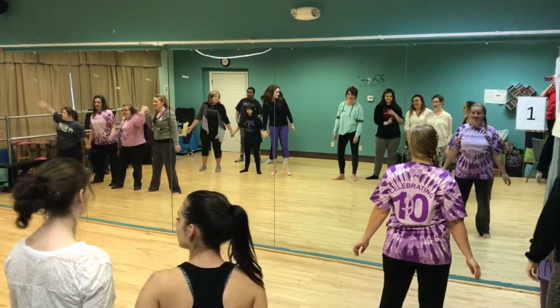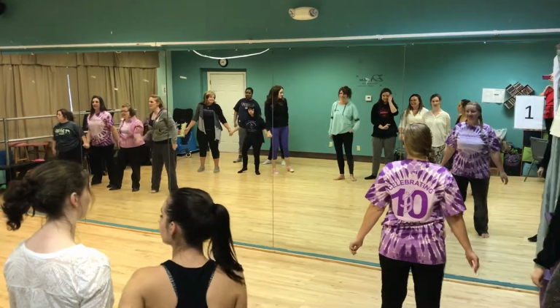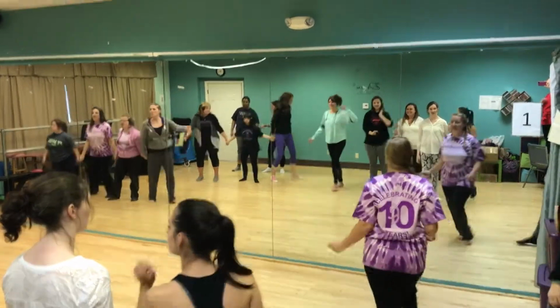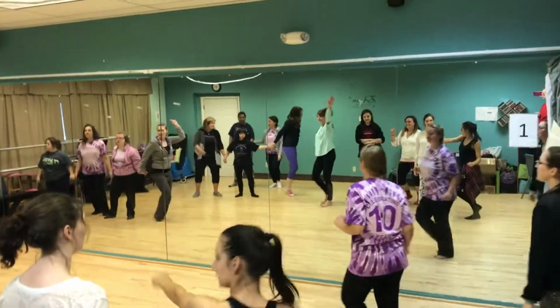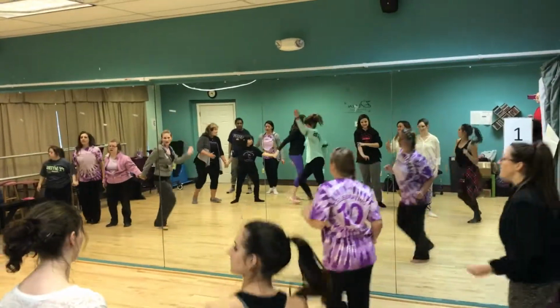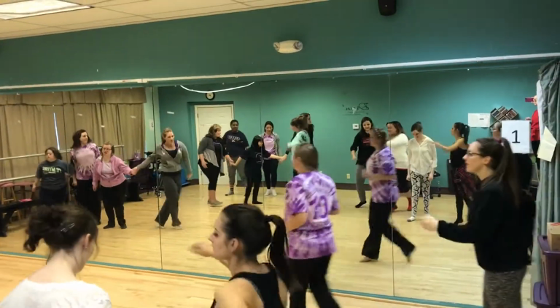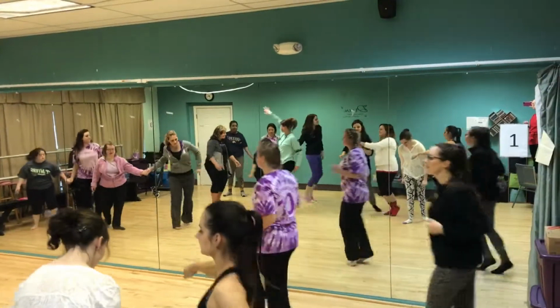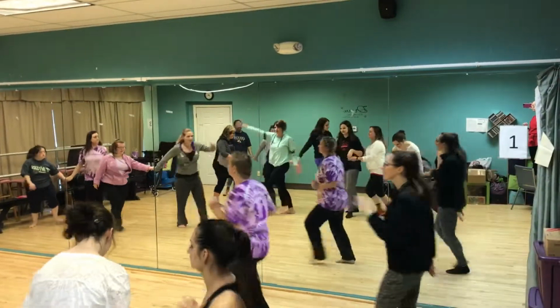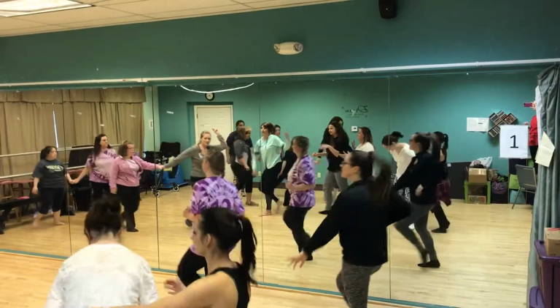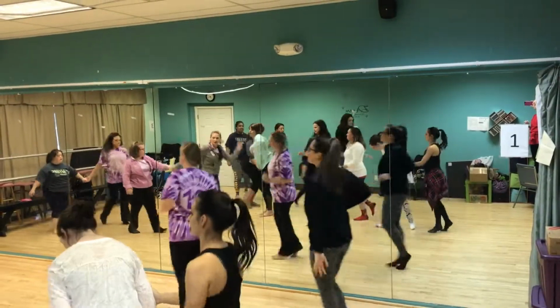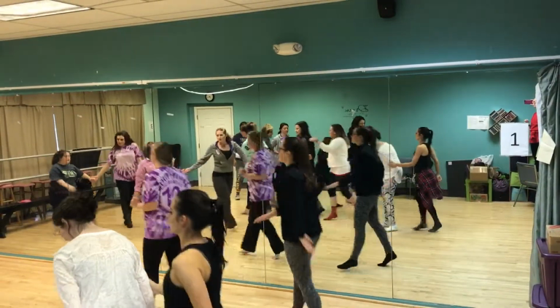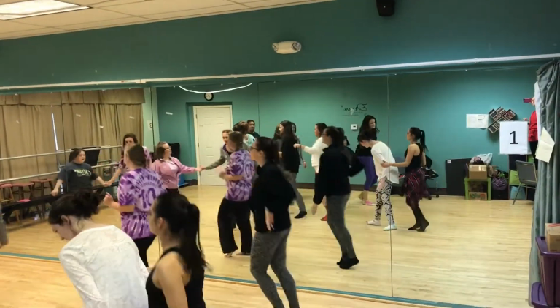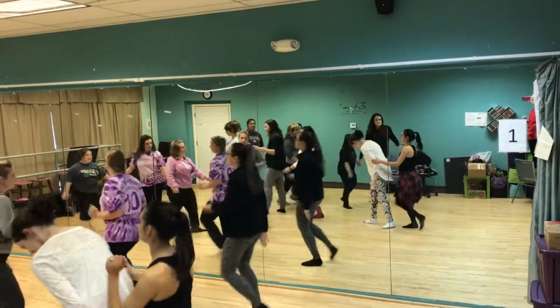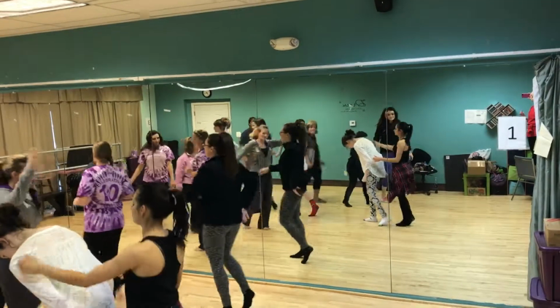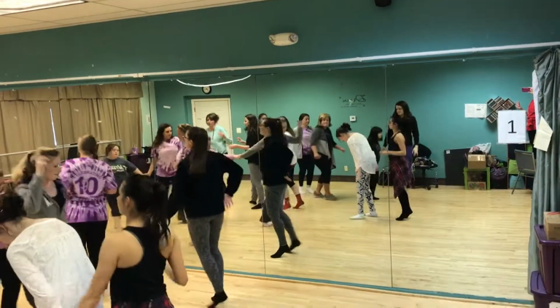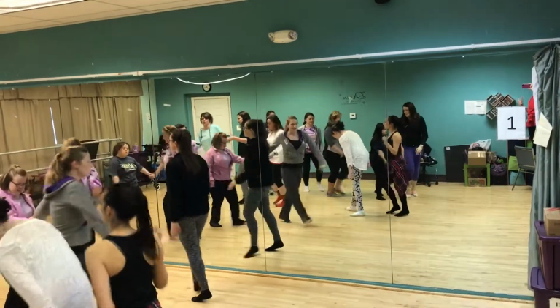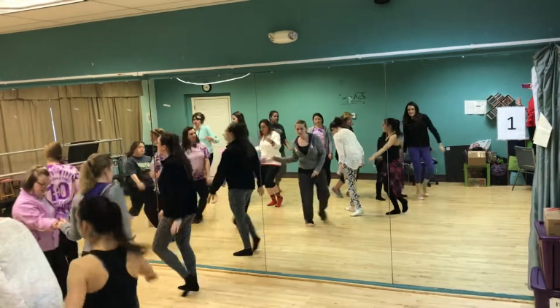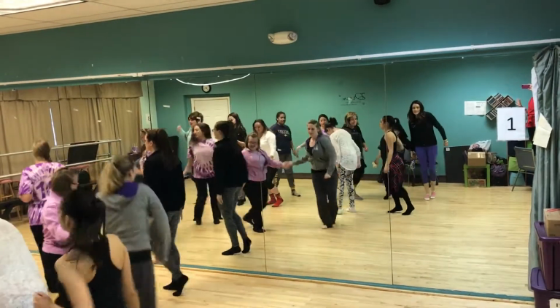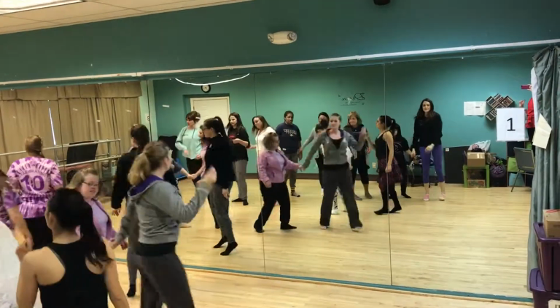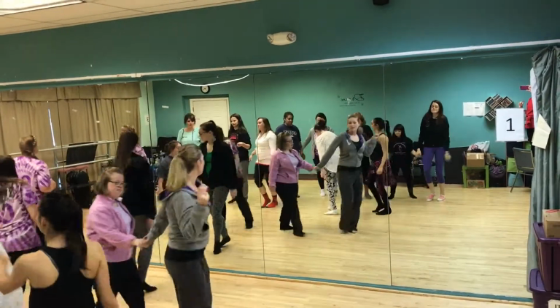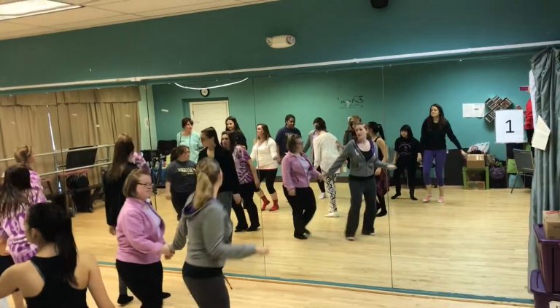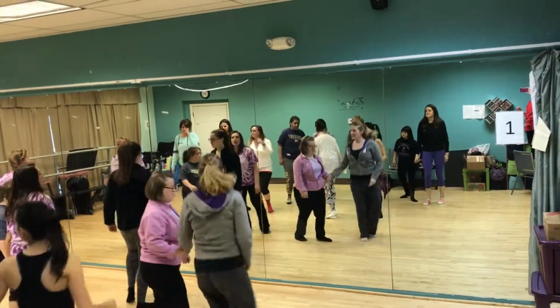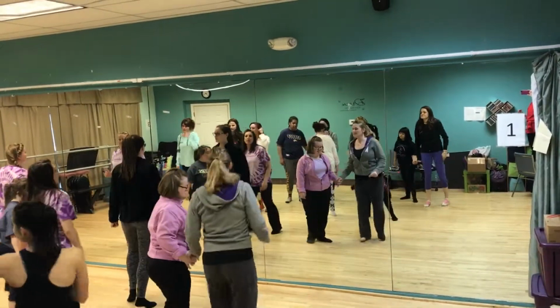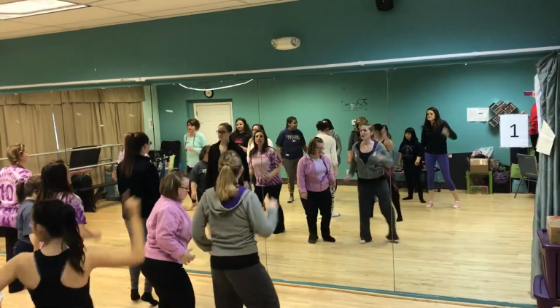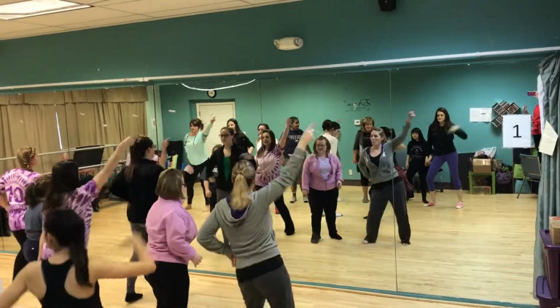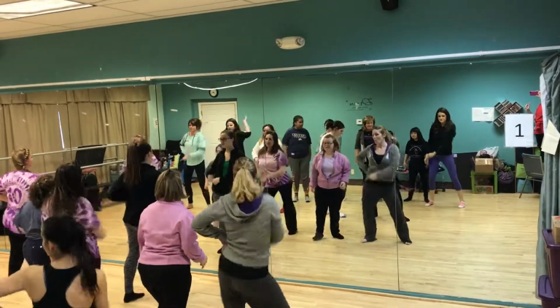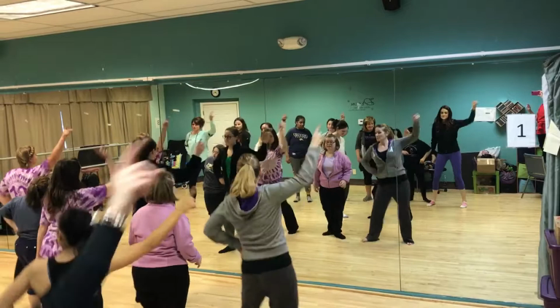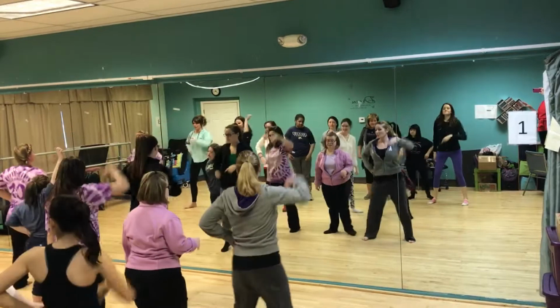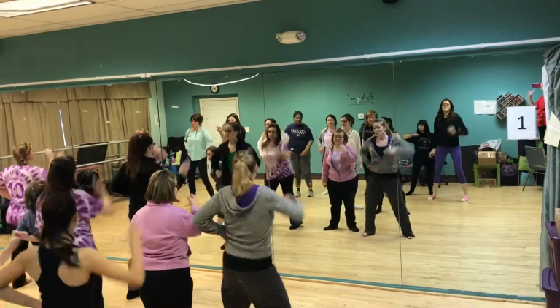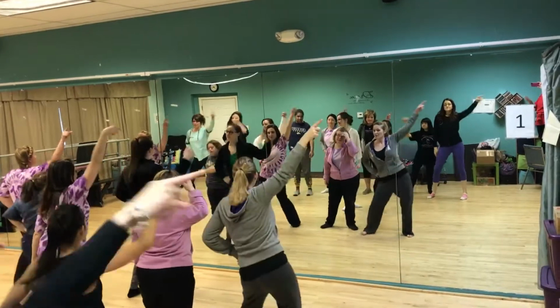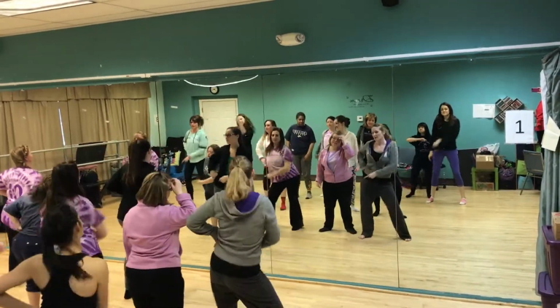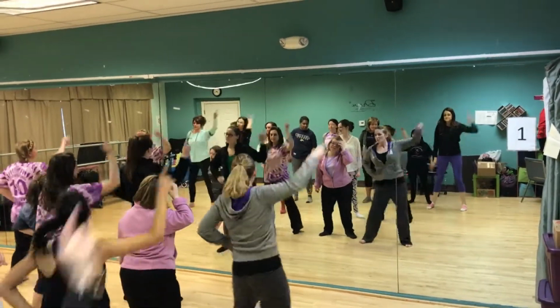All right, group one is the front line, group four is the second line, group two is the third line, group five and group three is the fourth line.